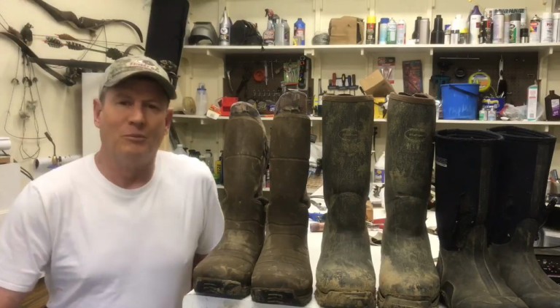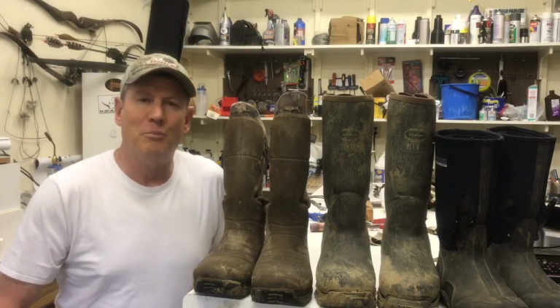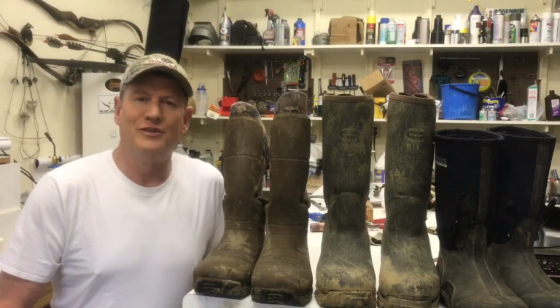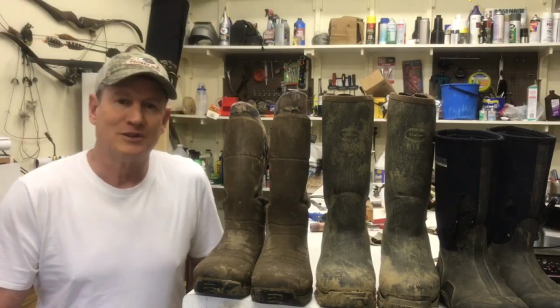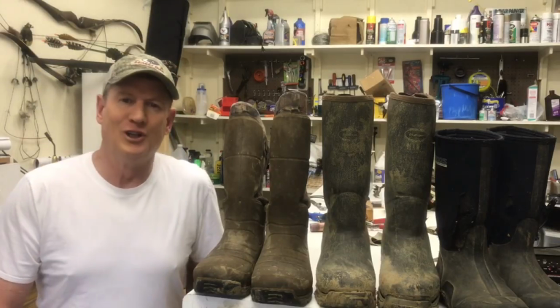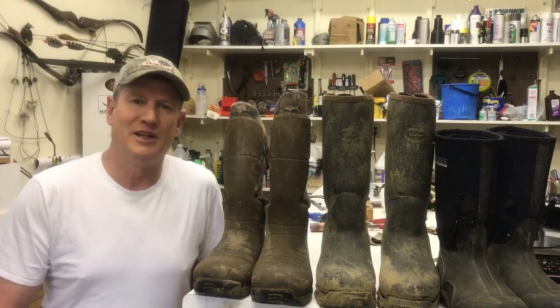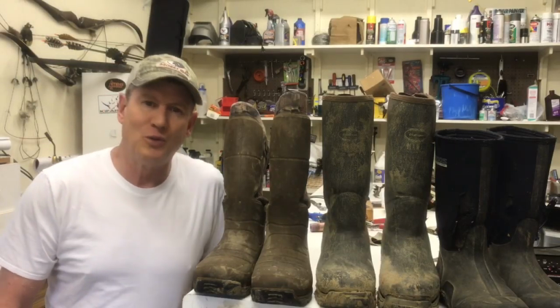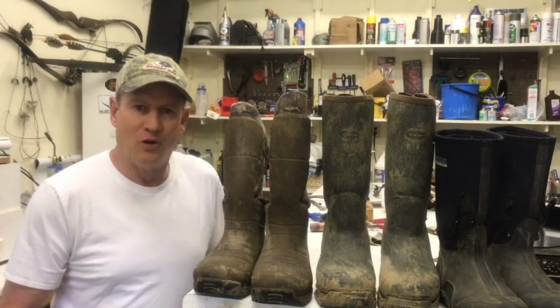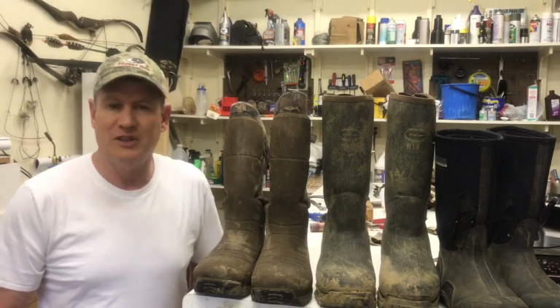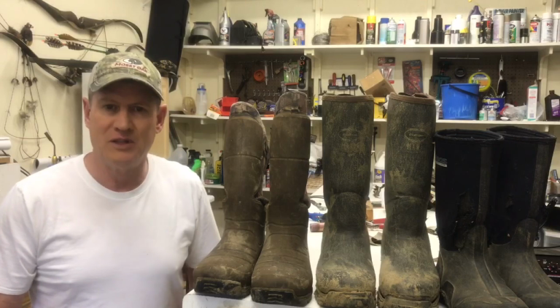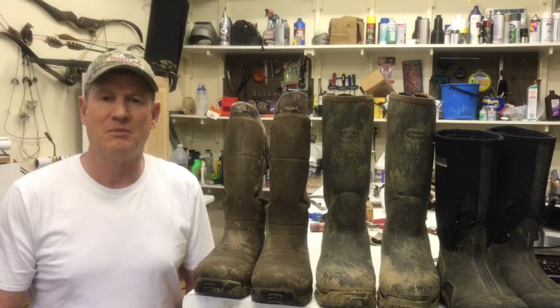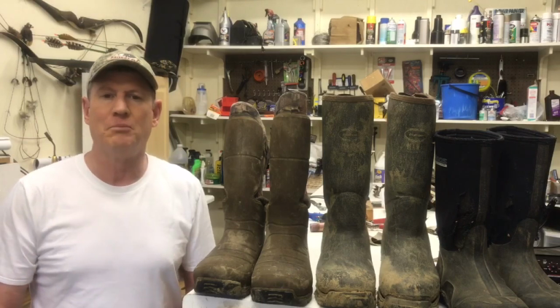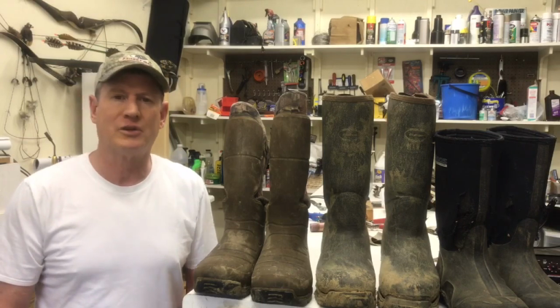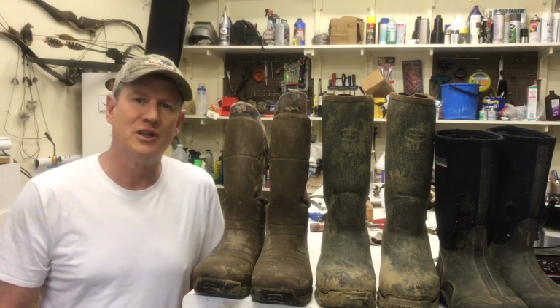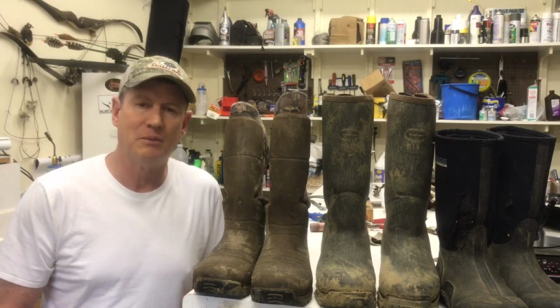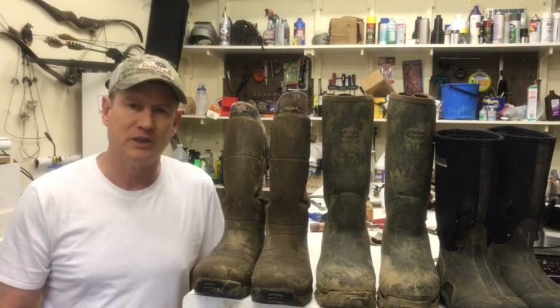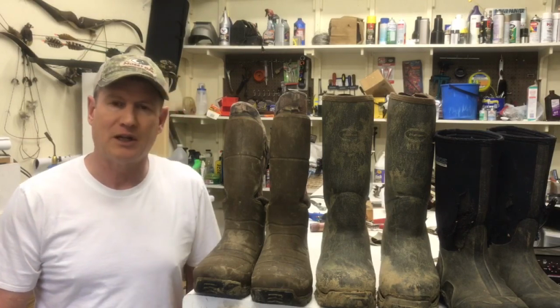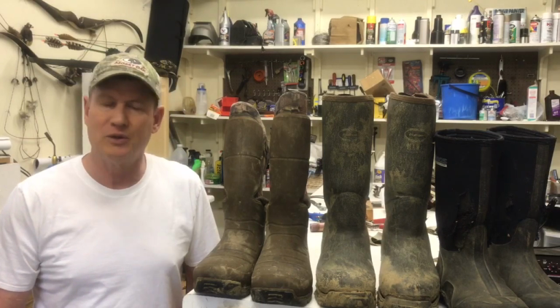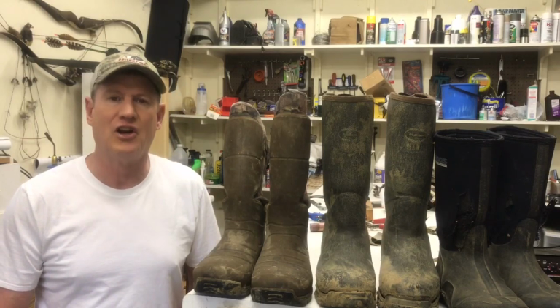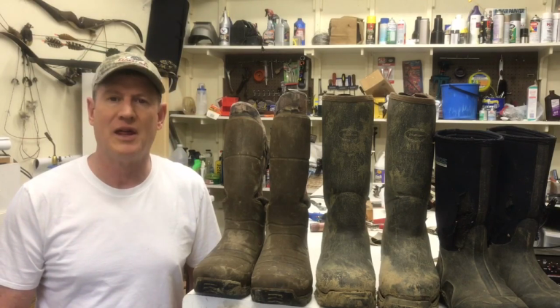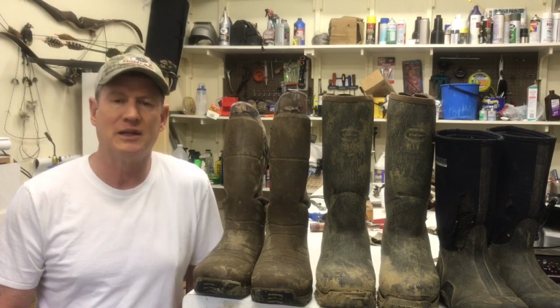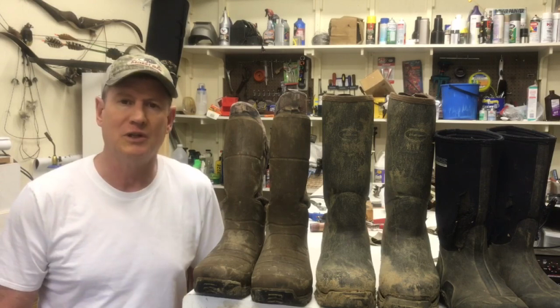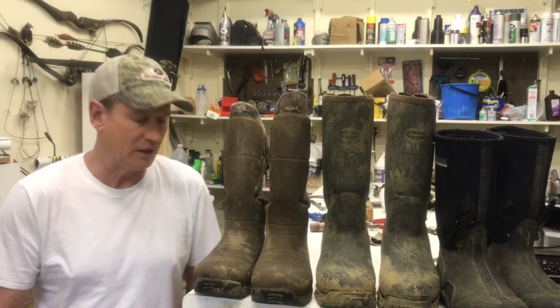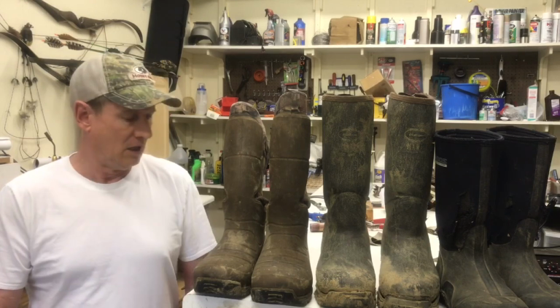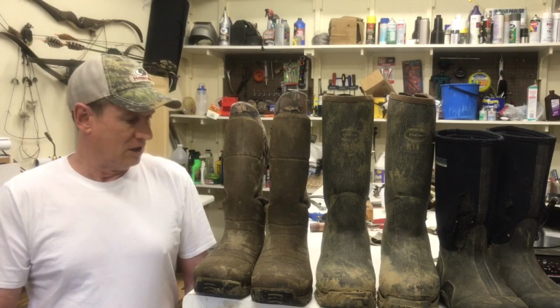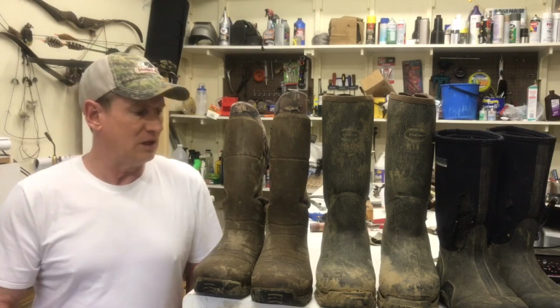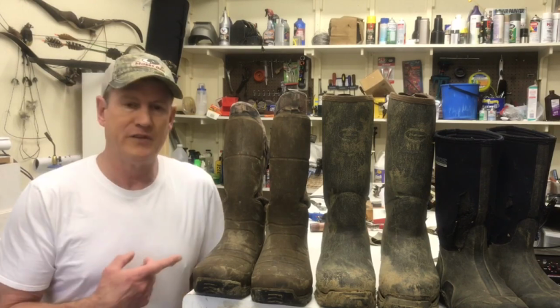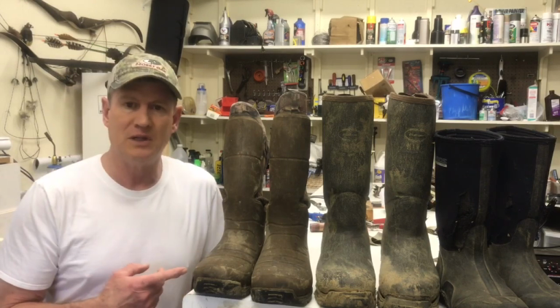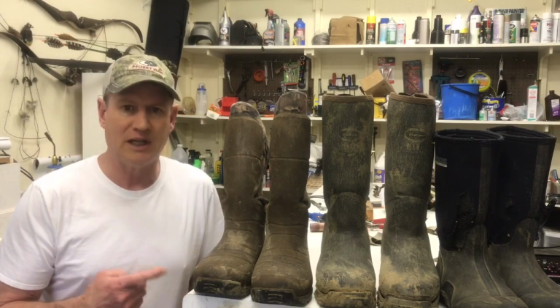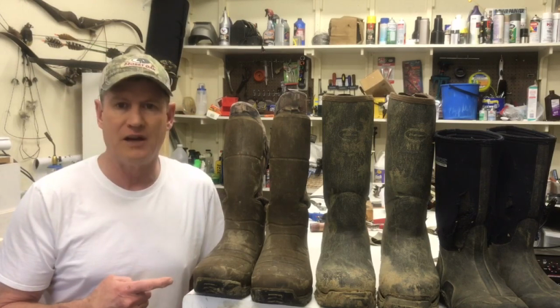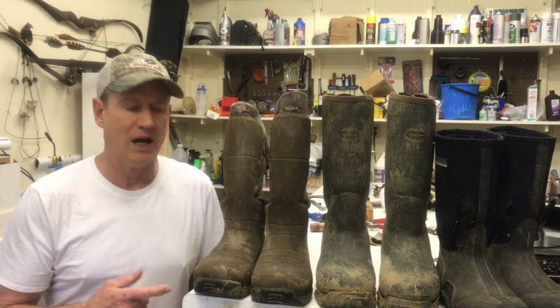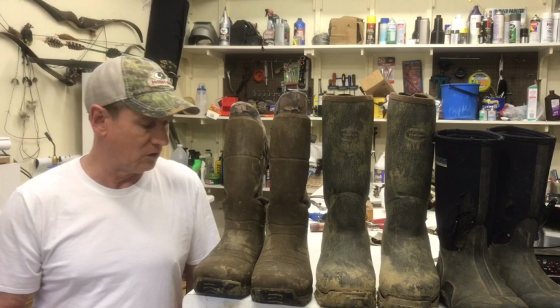I'm going to do a boot review. It's going to be a little bit different than what you normally see. Normally you see somebody unboxing a brand new pair of boots and I'm like, what can you learn by that? Absolutely nothing. The boots I'm going to review have actually got a few miles on them.